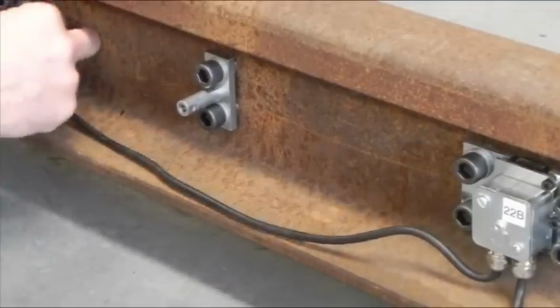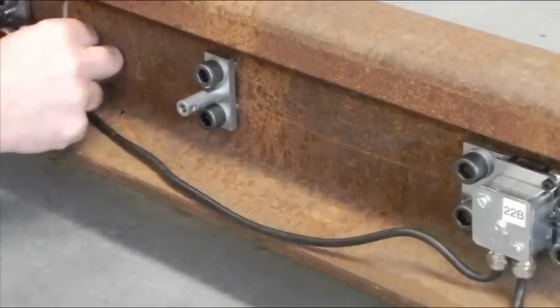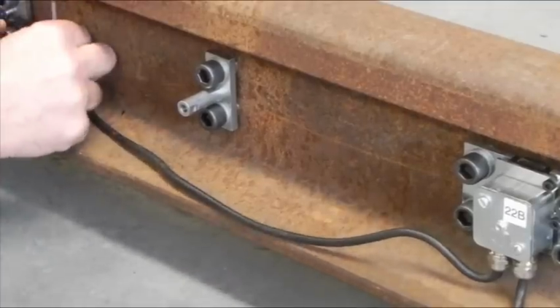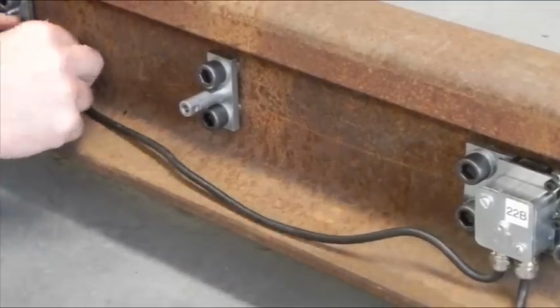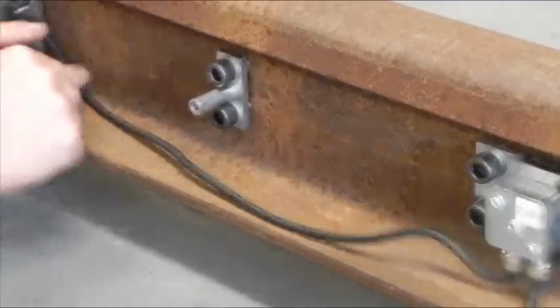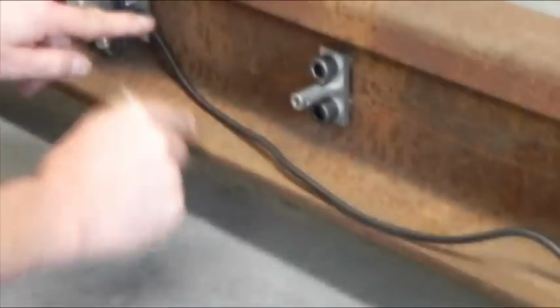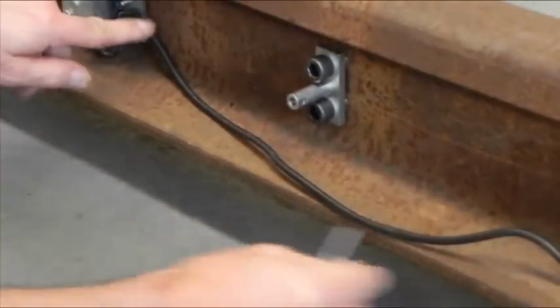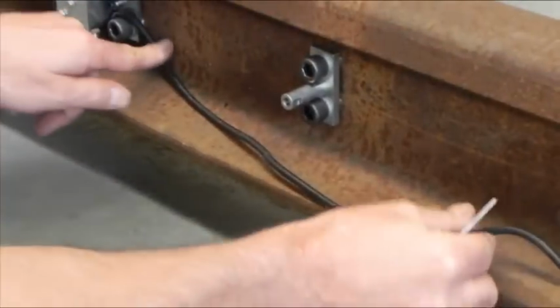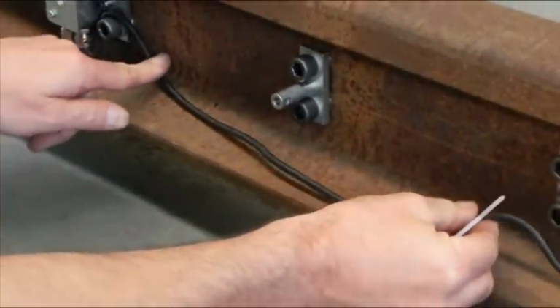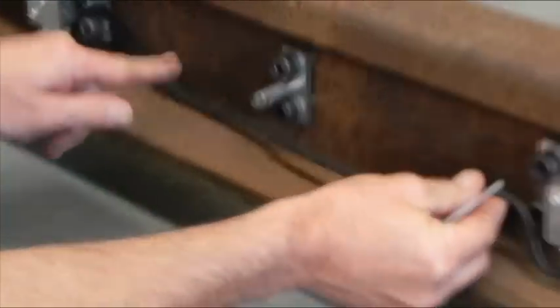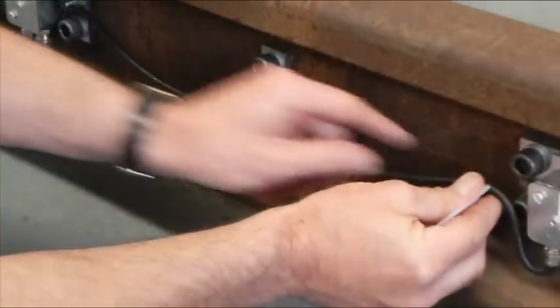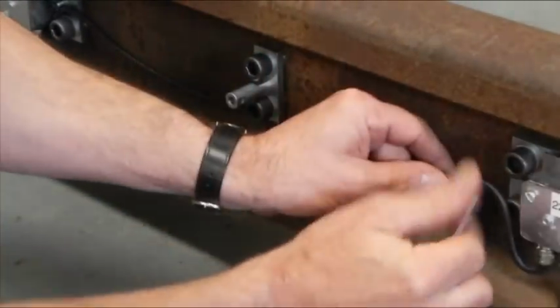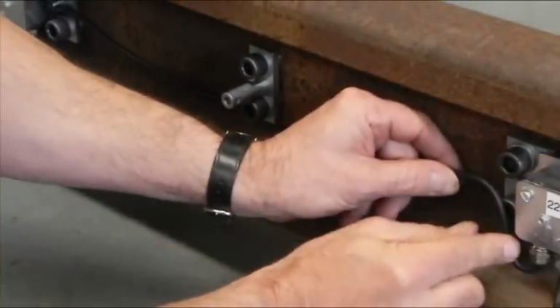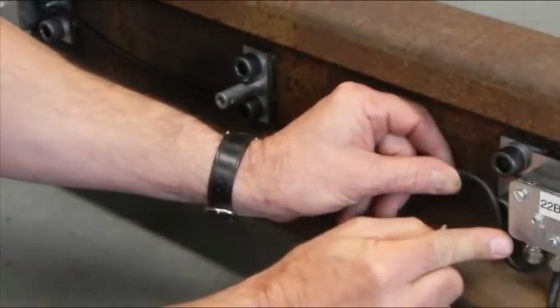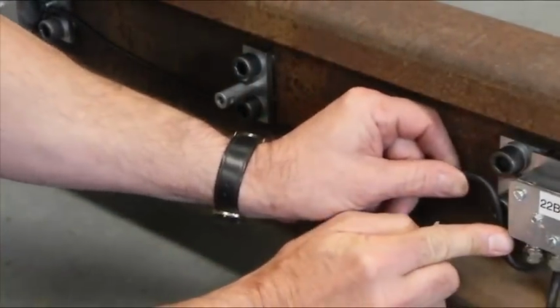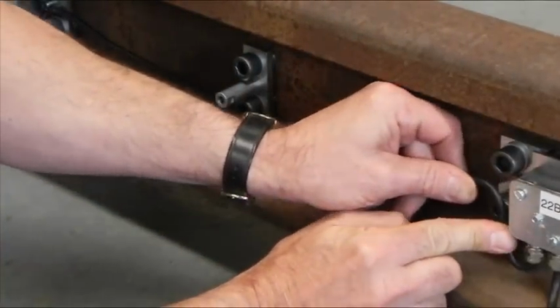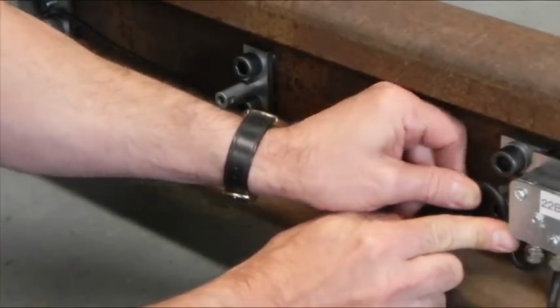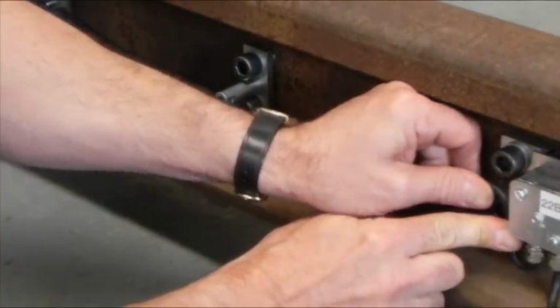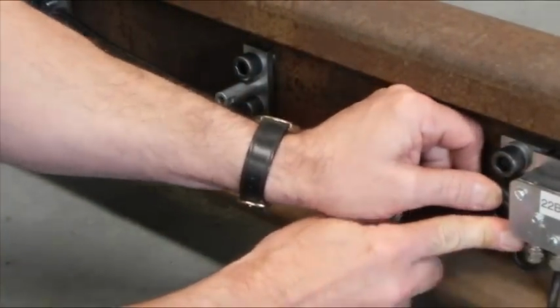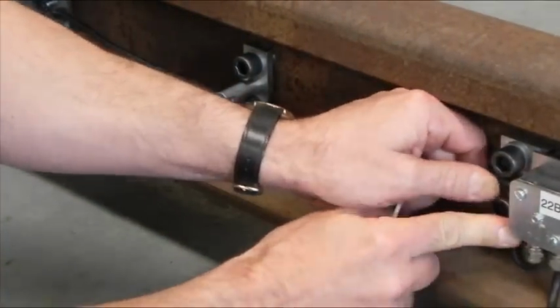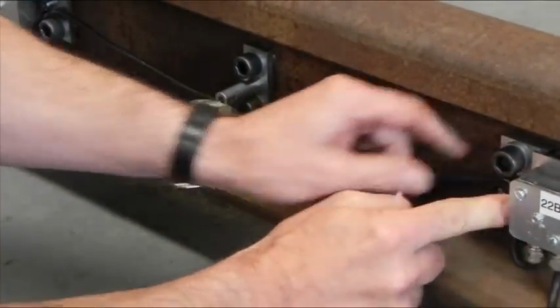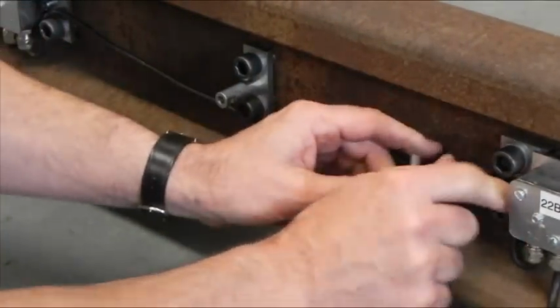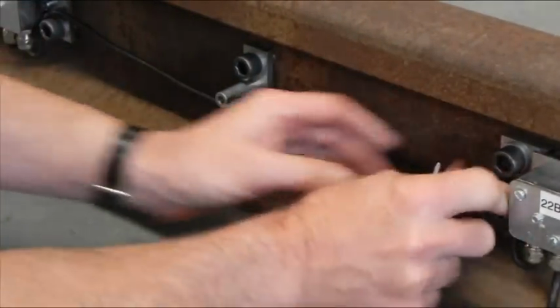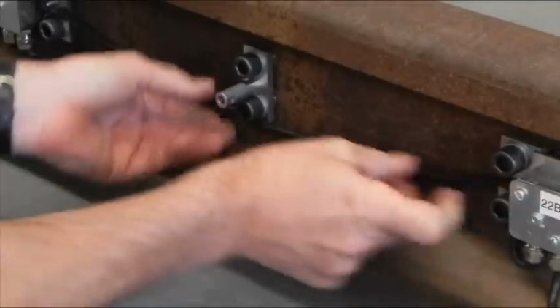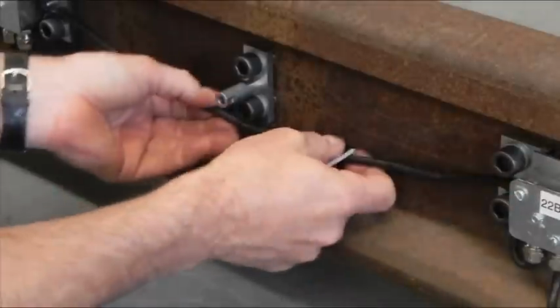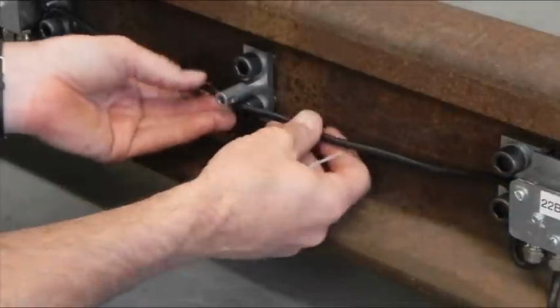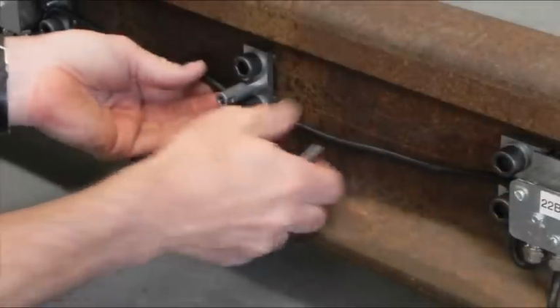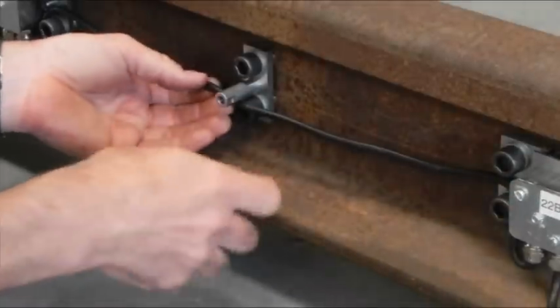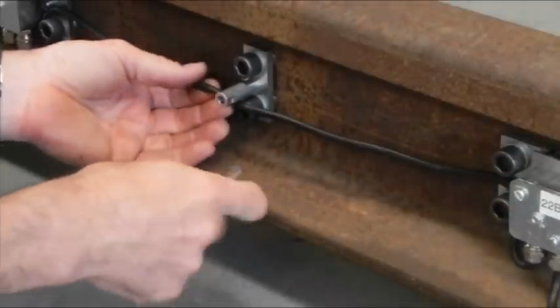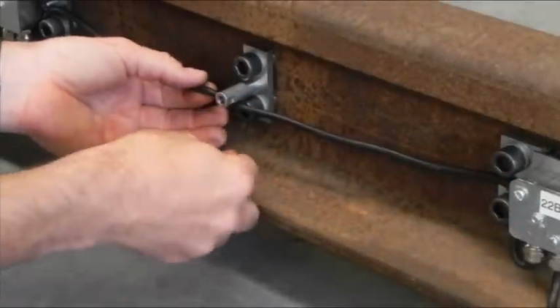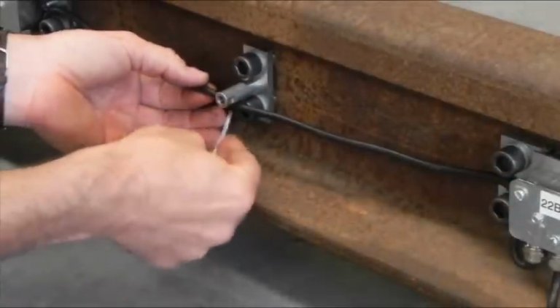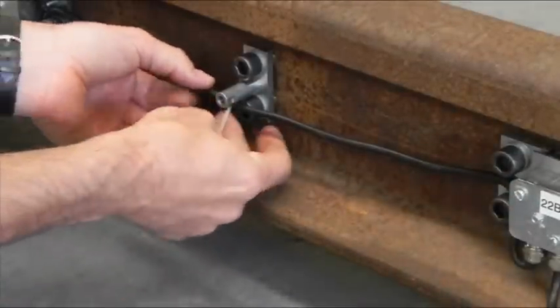Position the cable around the bolts as shown and secure to the cover centre spacer with a tie ramp. Repeat for the opposite side of the rail.